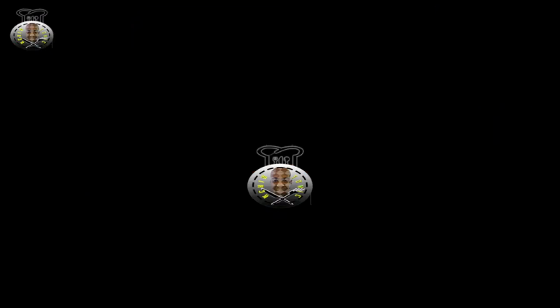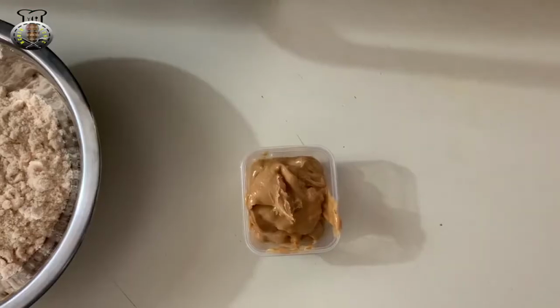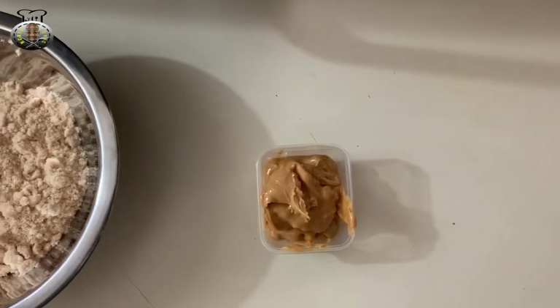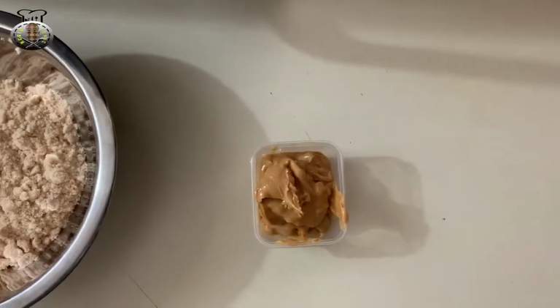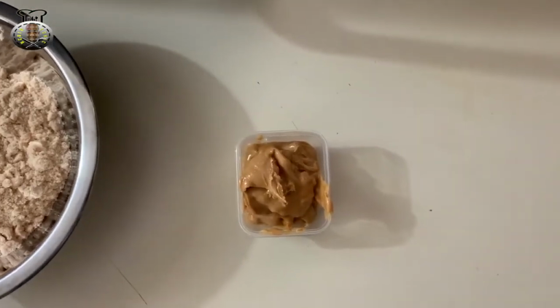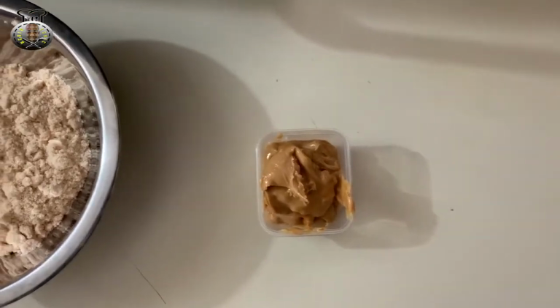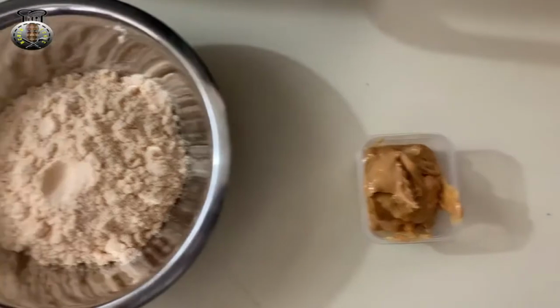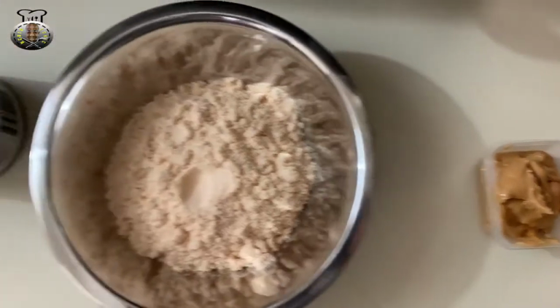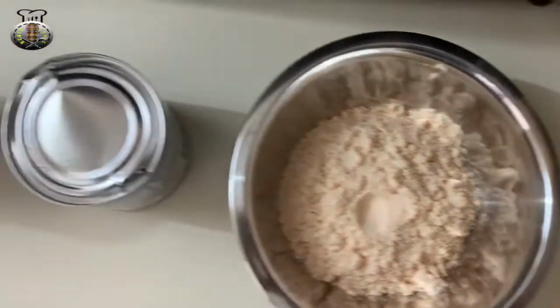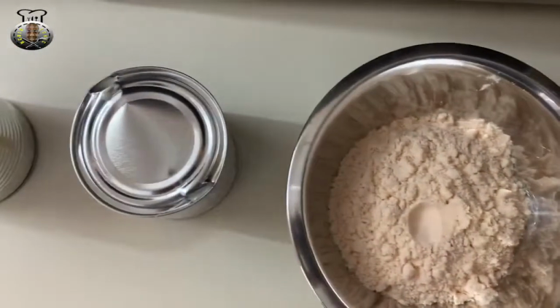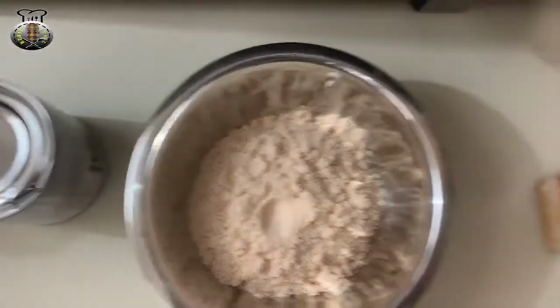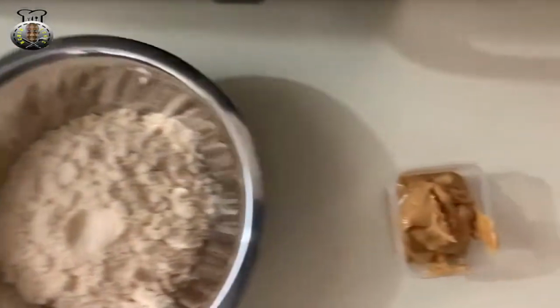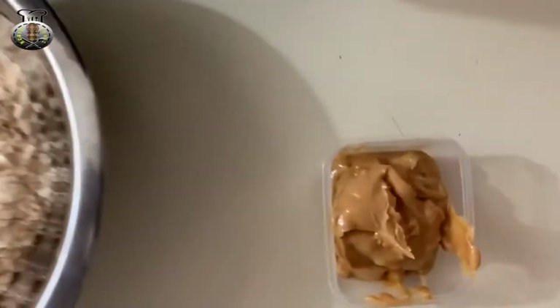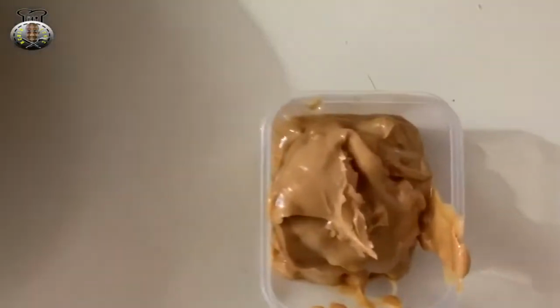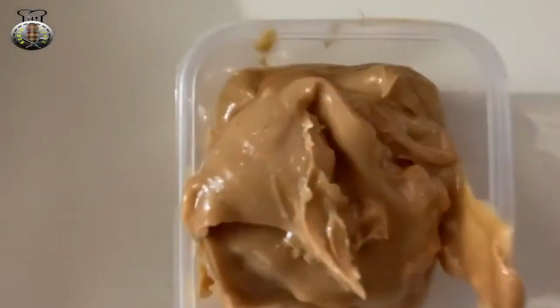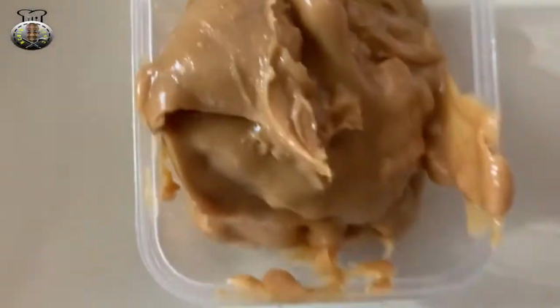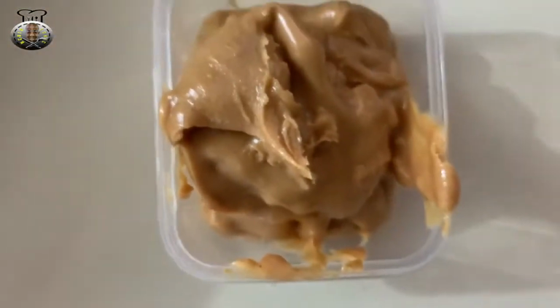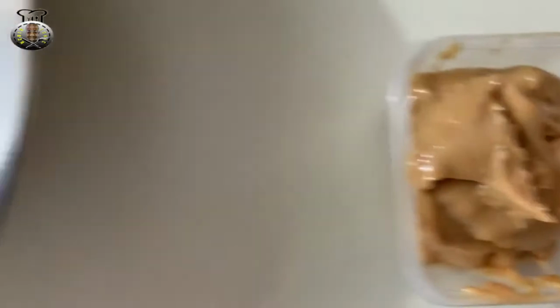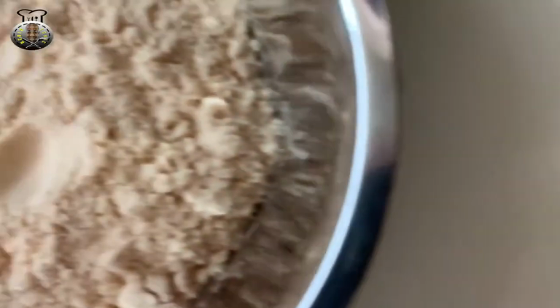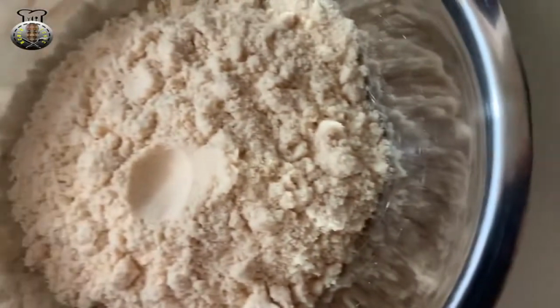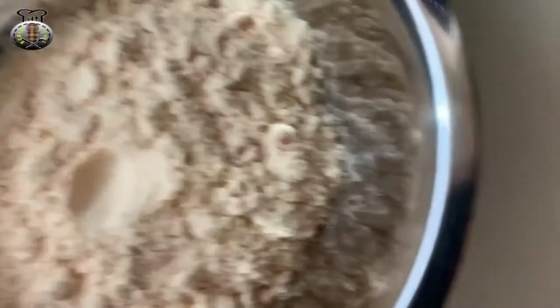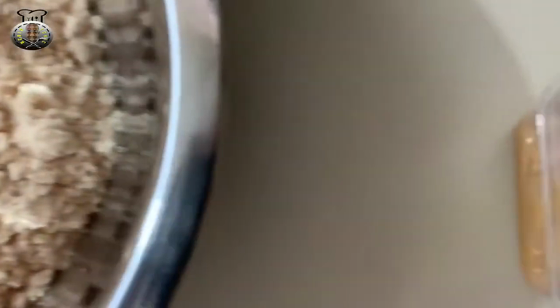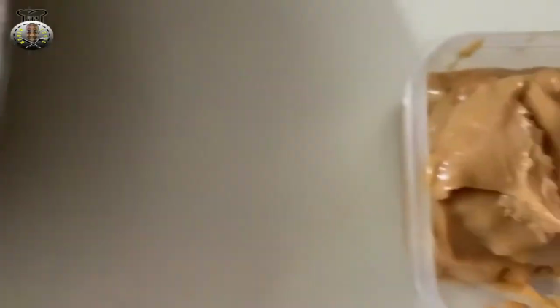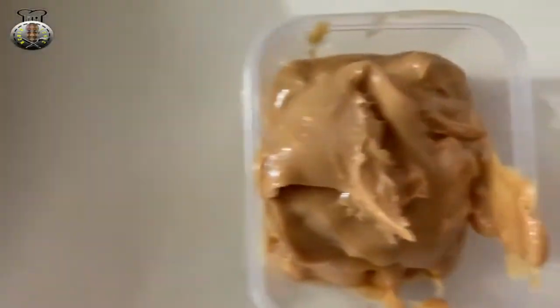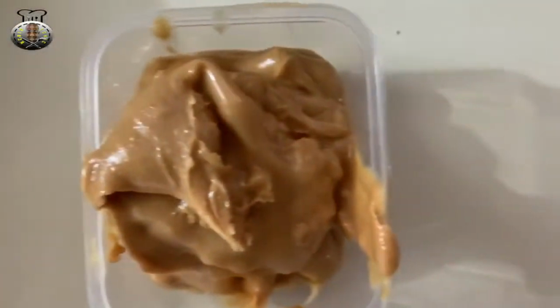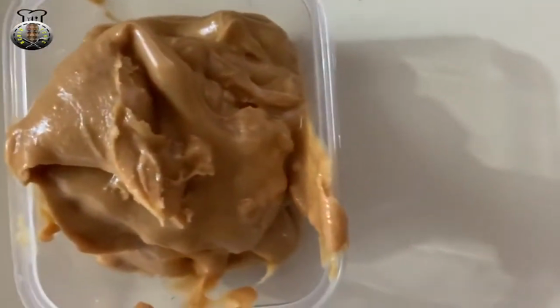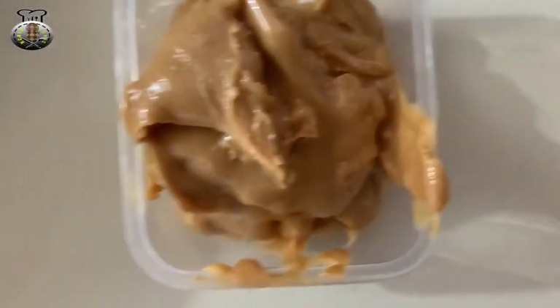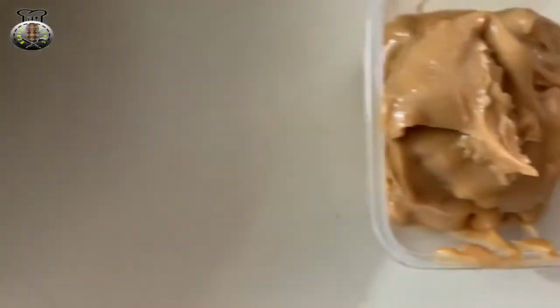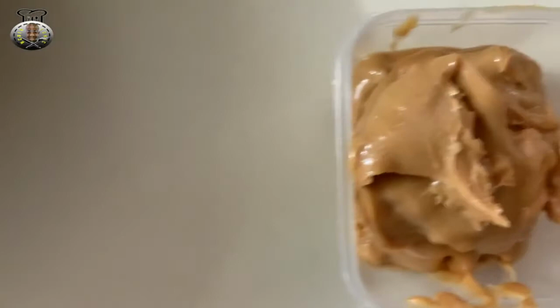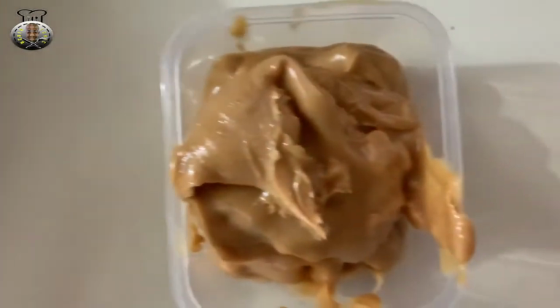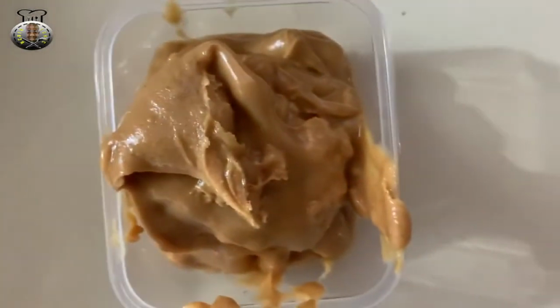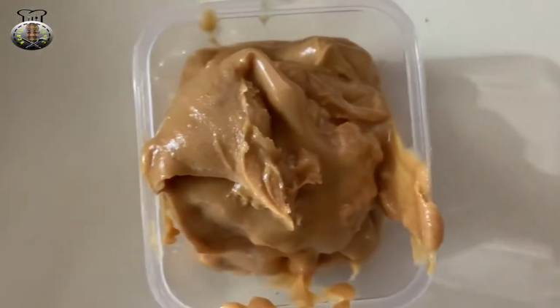Hey guys, what's up? Welcome back to my channel. Today we're going to be making some tasty peanut punch.